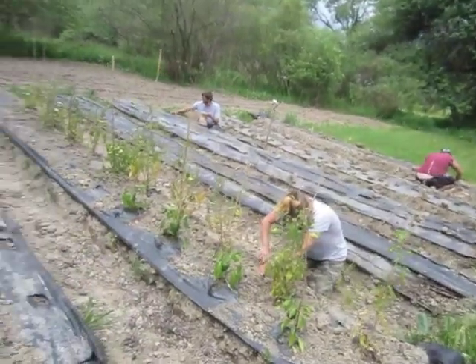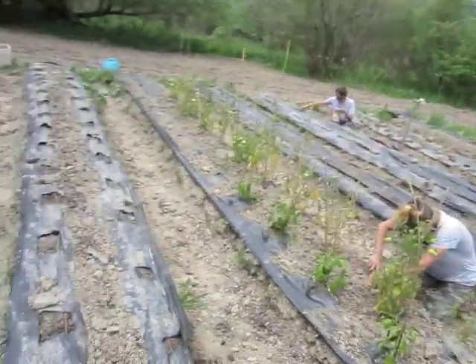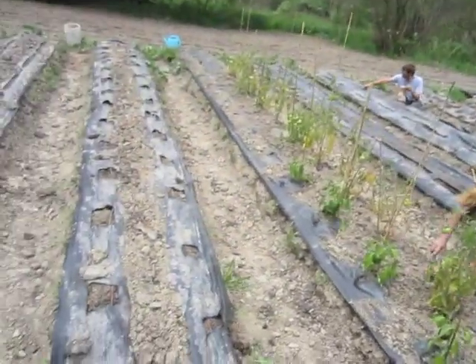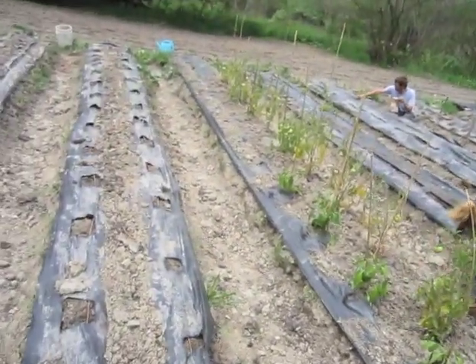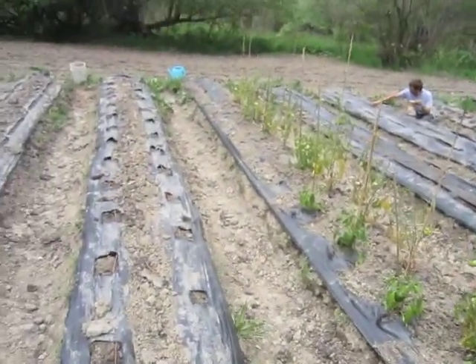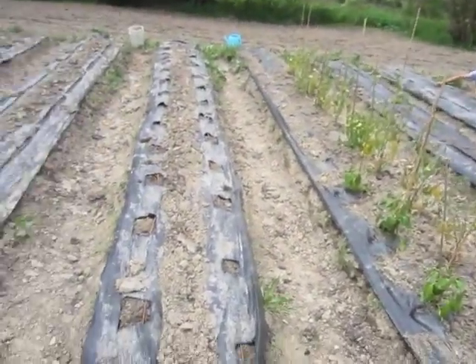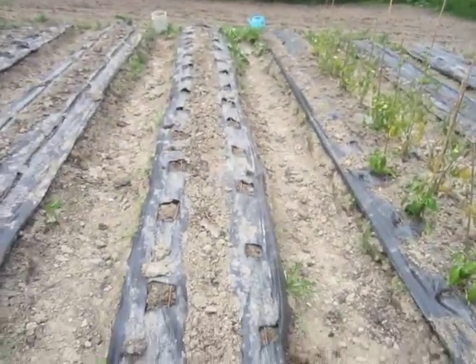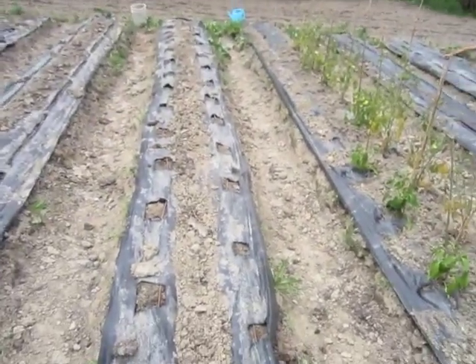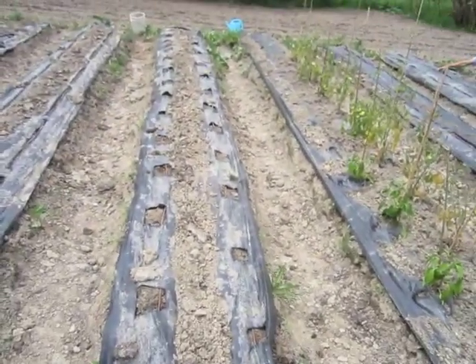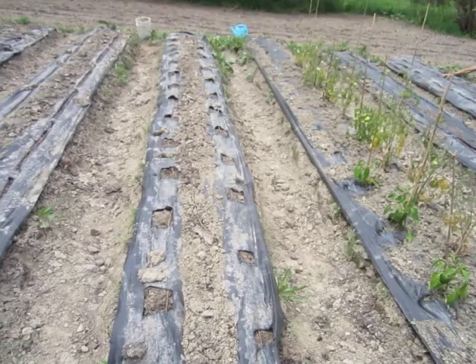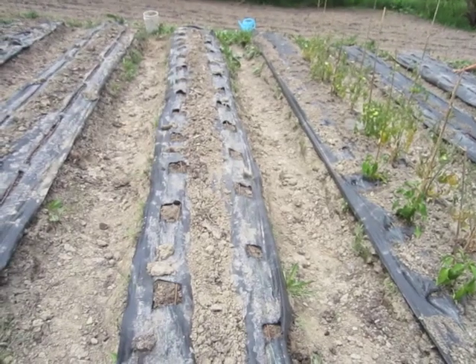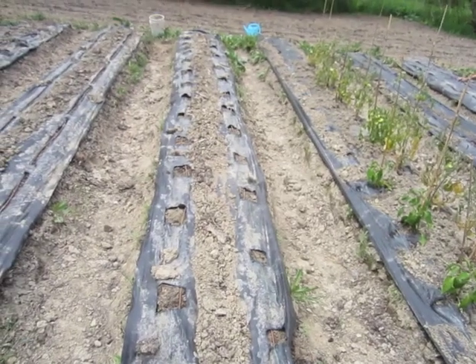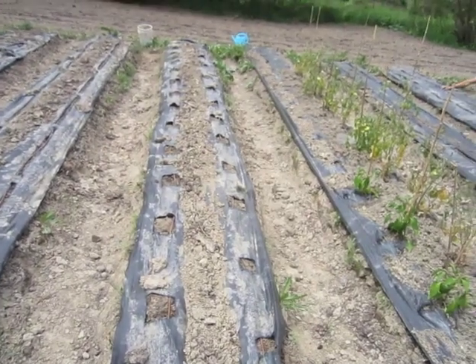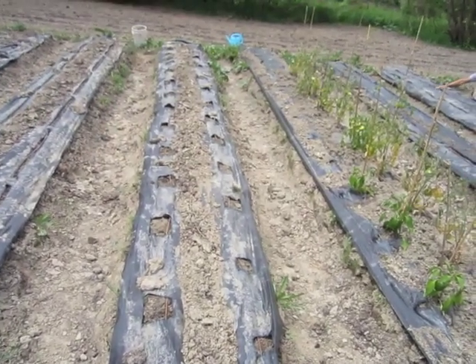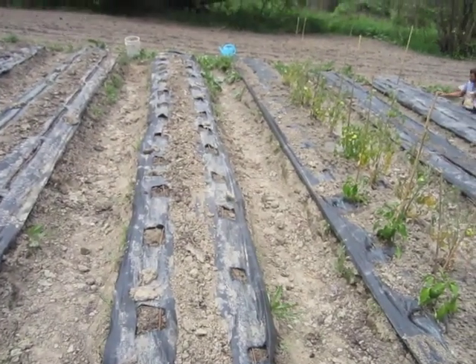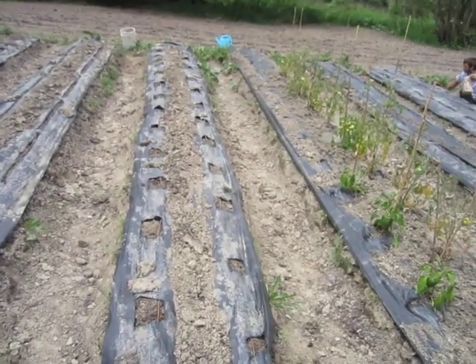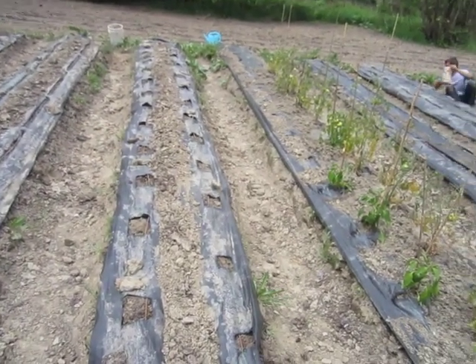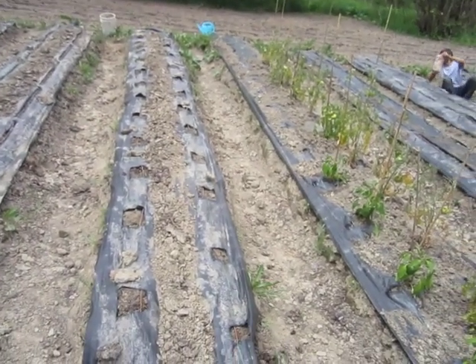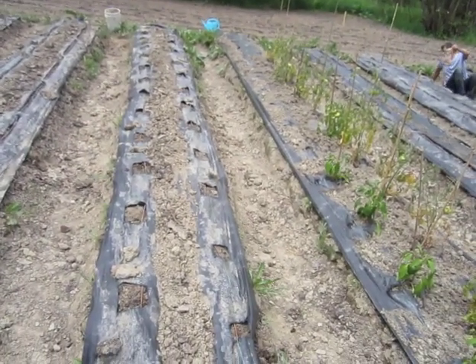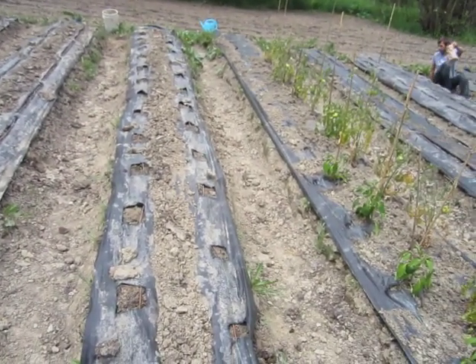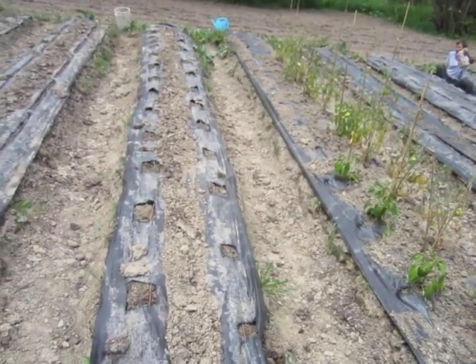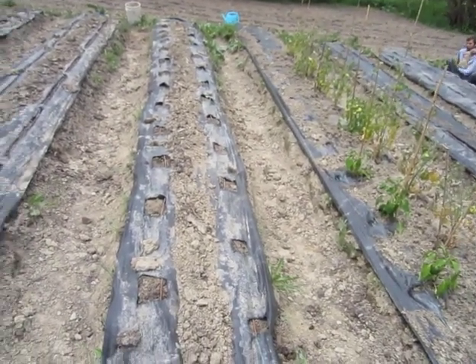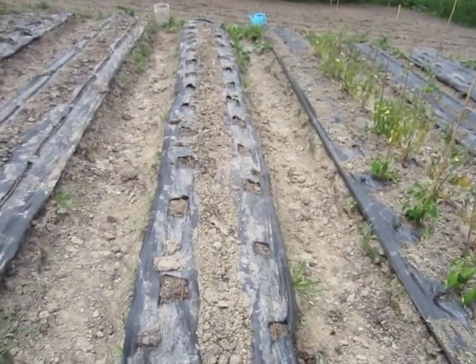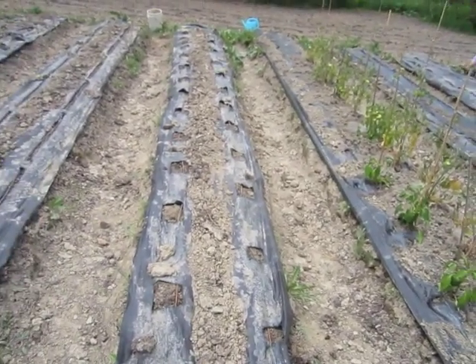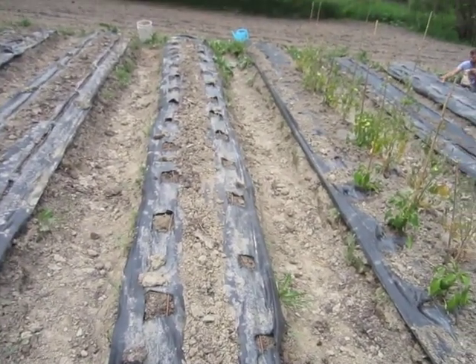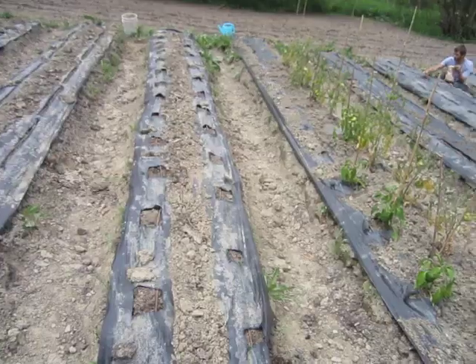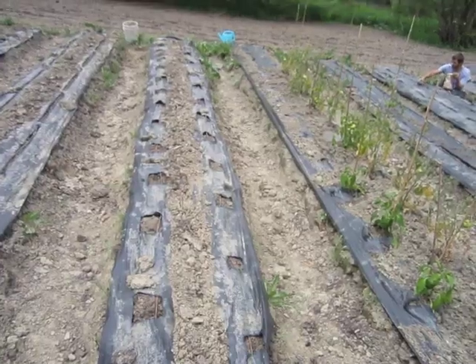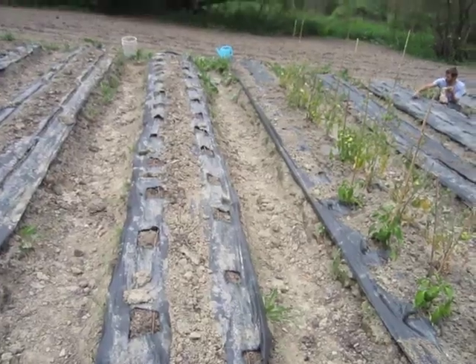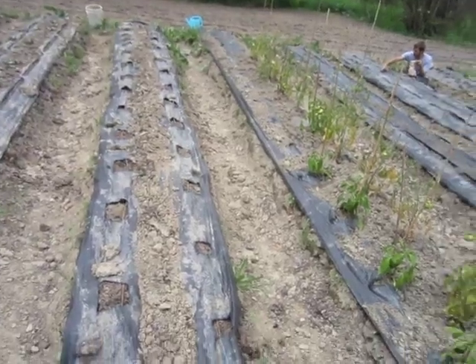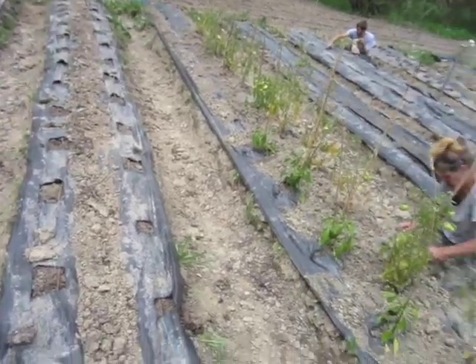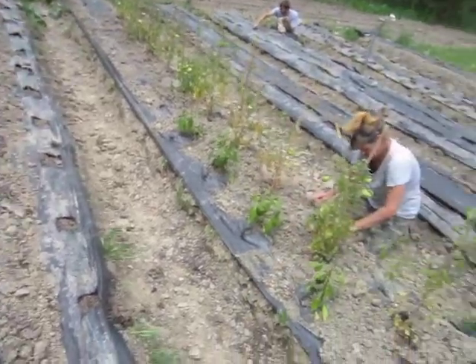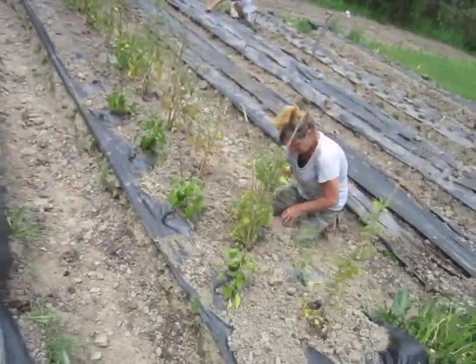Oh my god, we've got almost a full bed of ambrosia muskmelon cantaloupes, and some yellow crookneck squash.